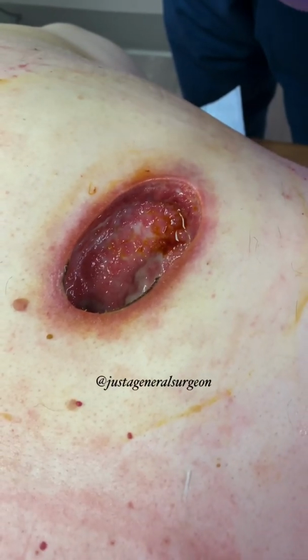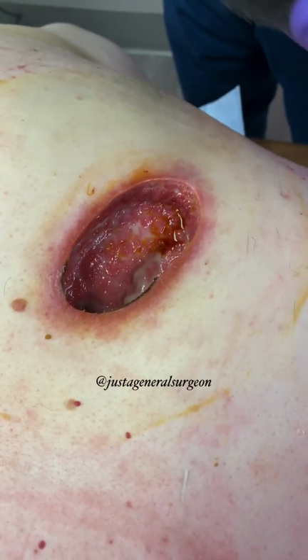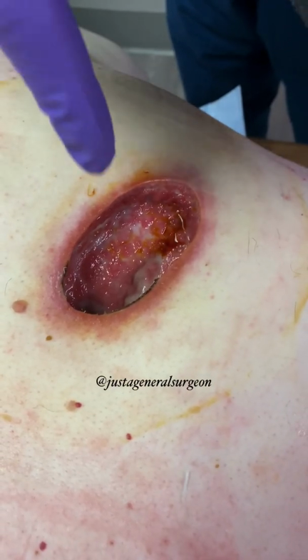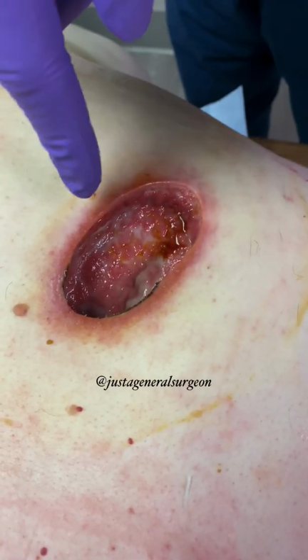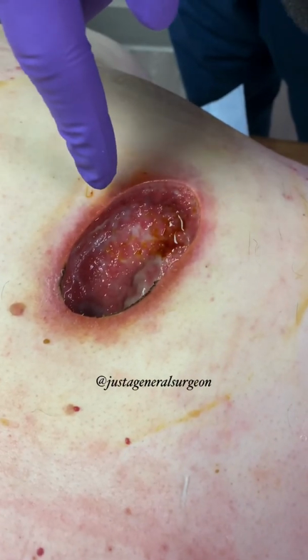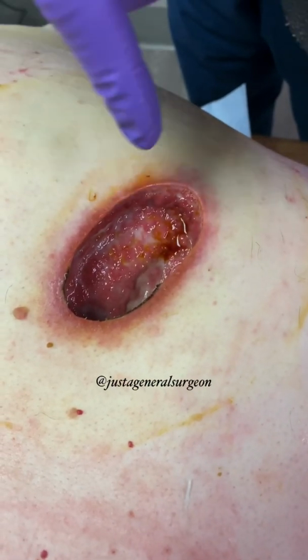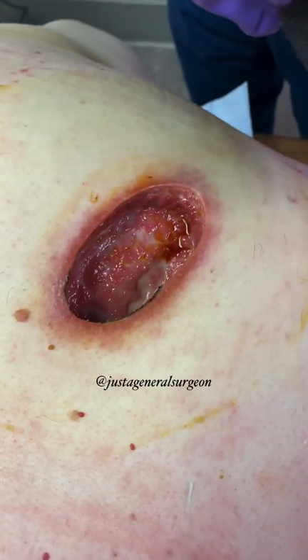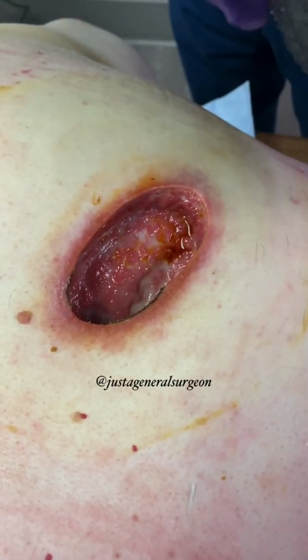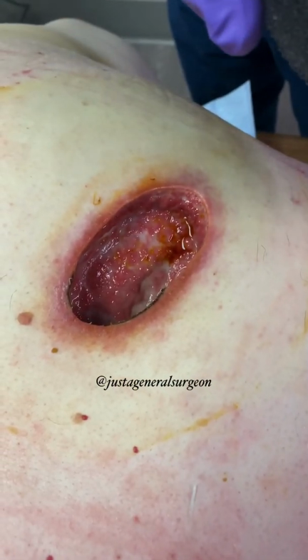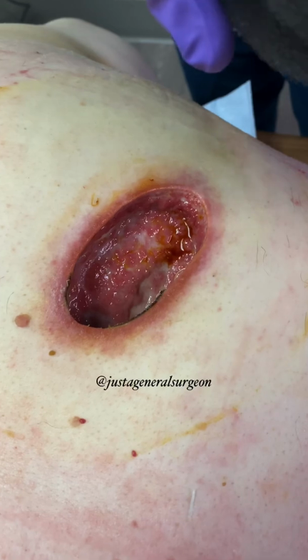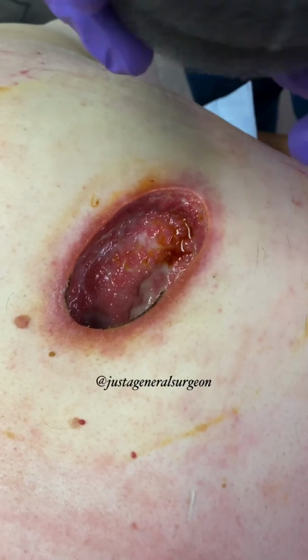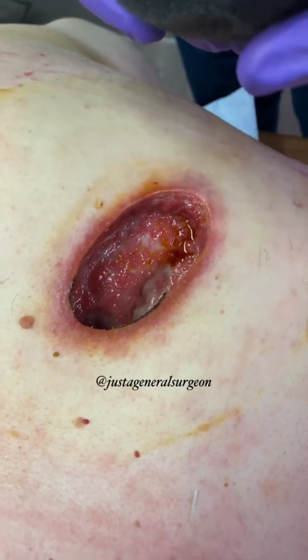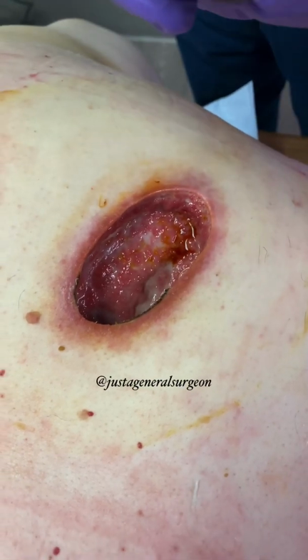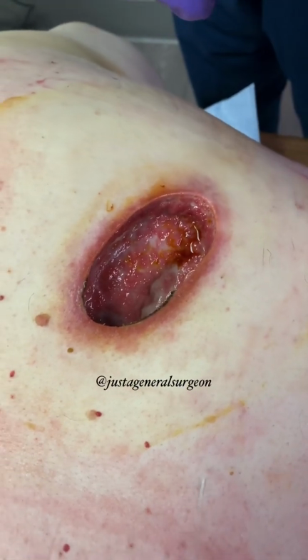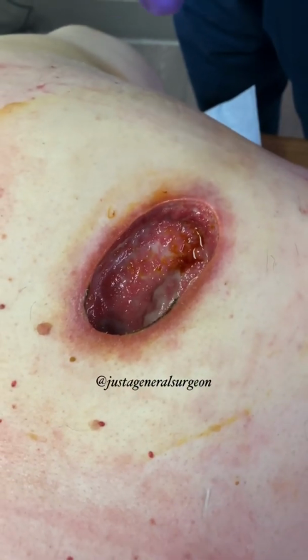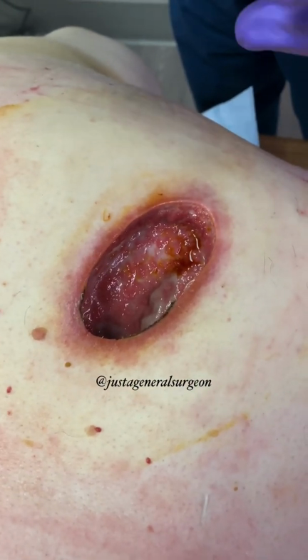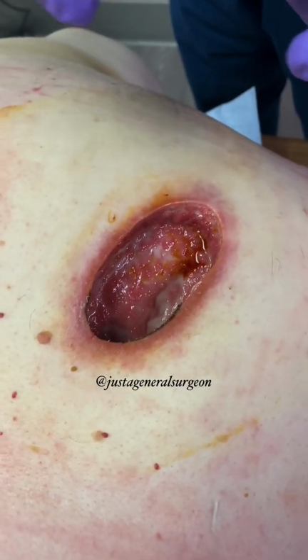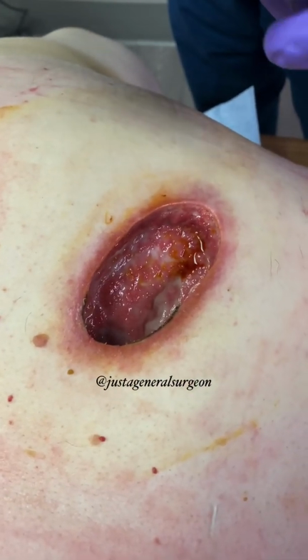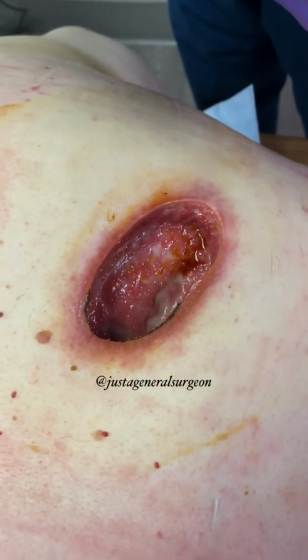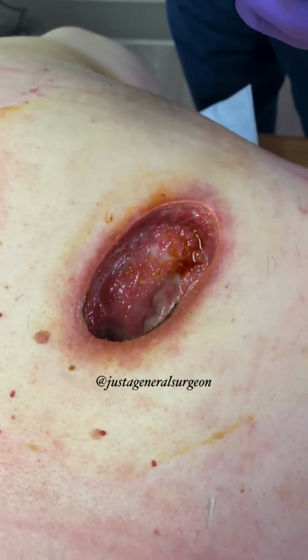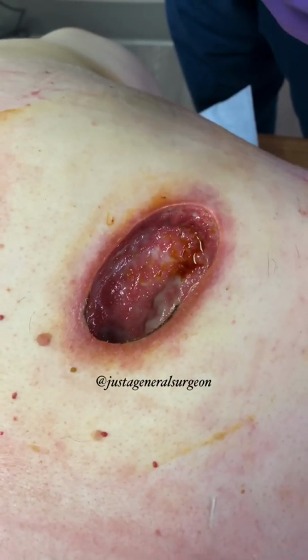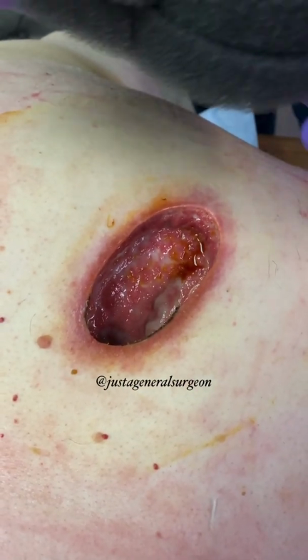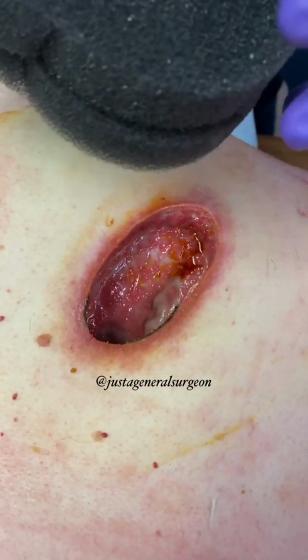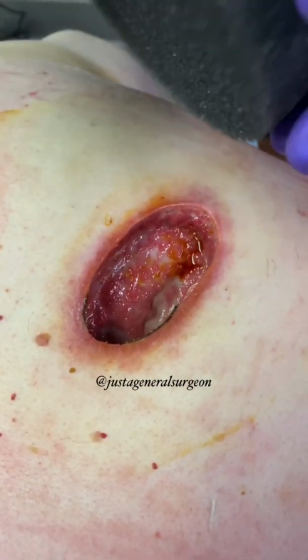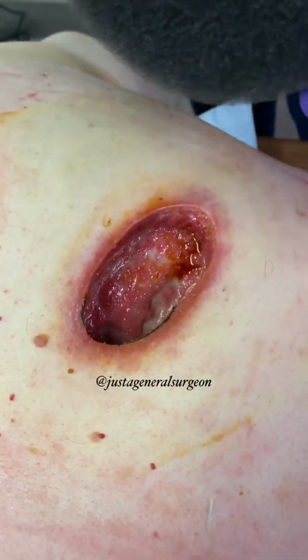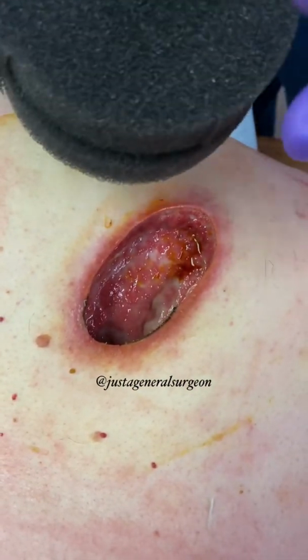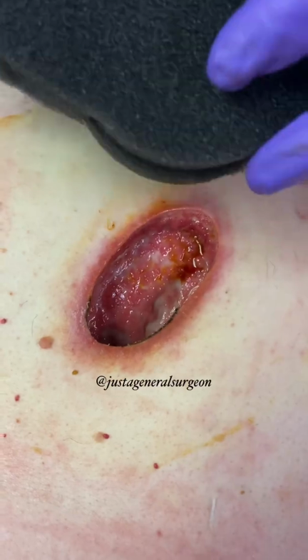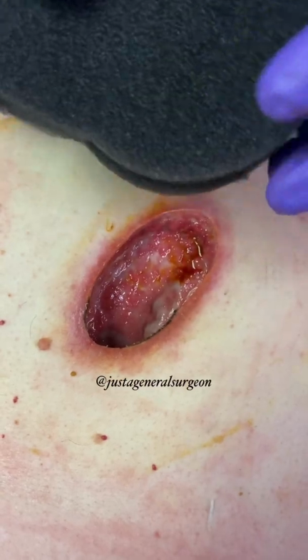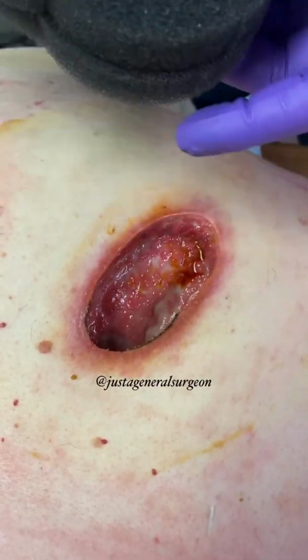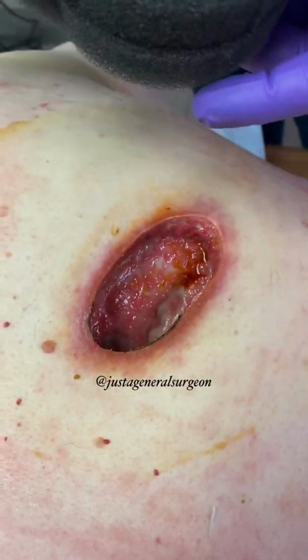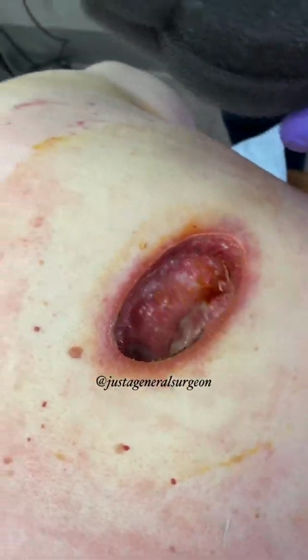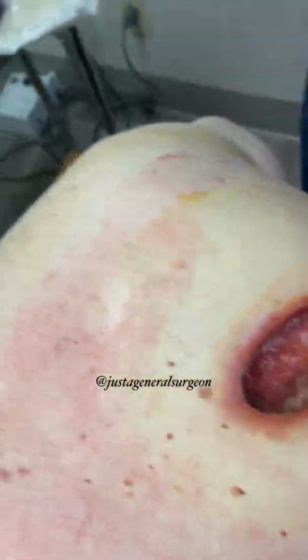This is the wound we have after removing an infected cyst on this gentleman's back. He's been doing wet-to-dry dressing changes until we got this wound ready.